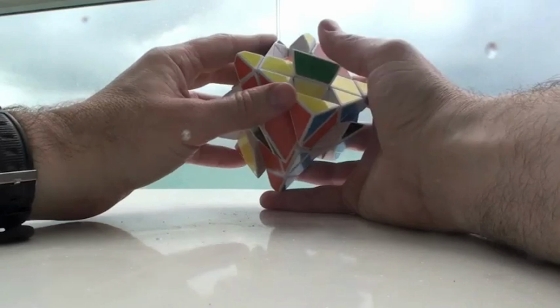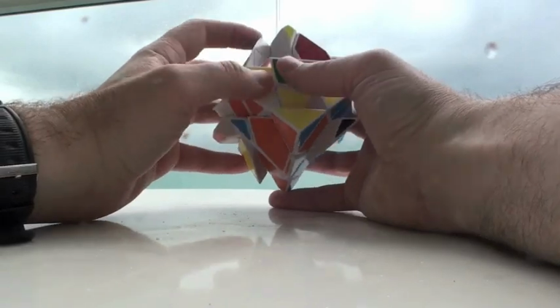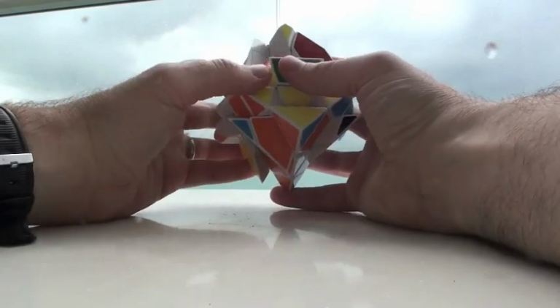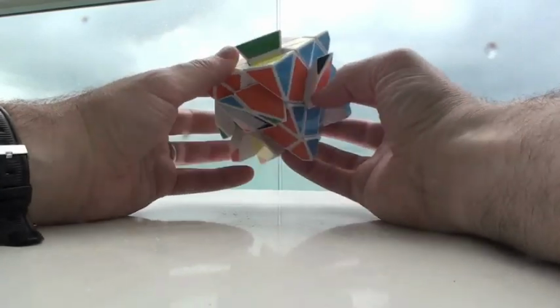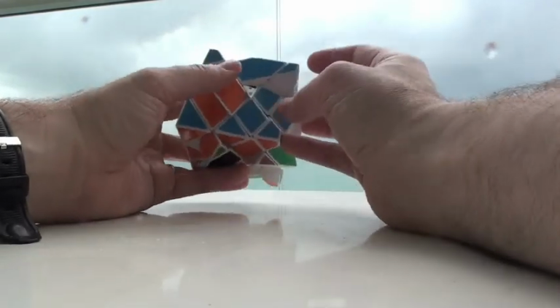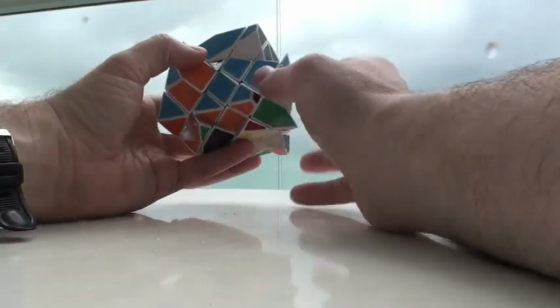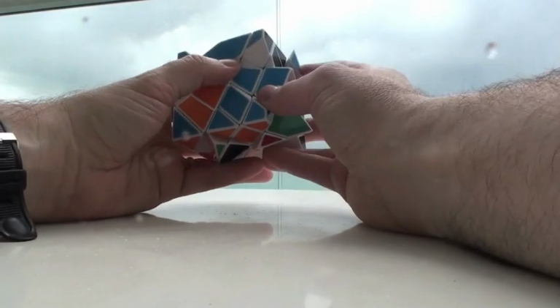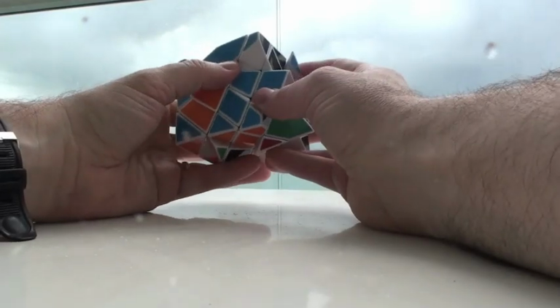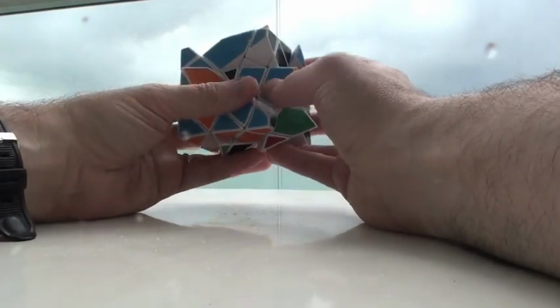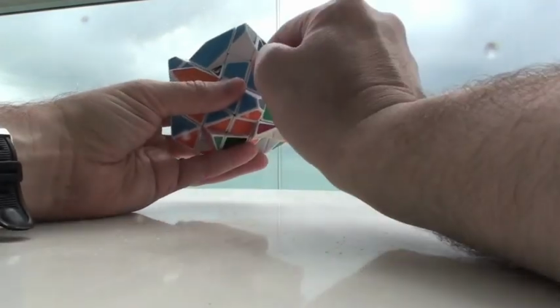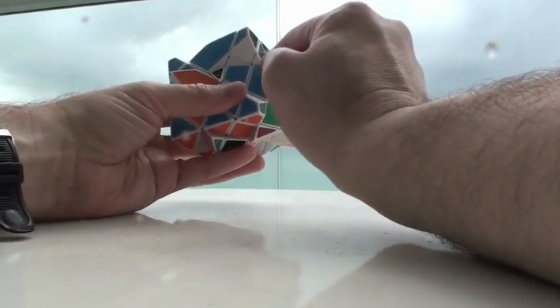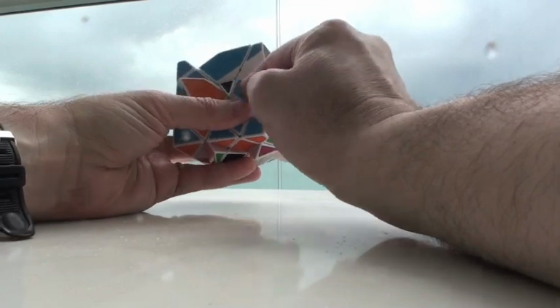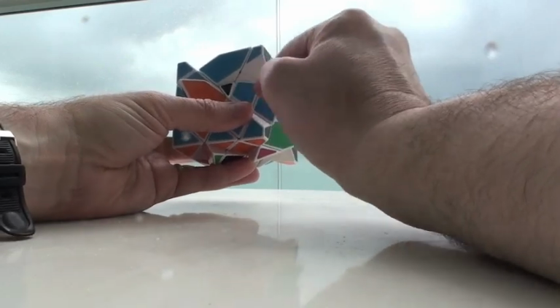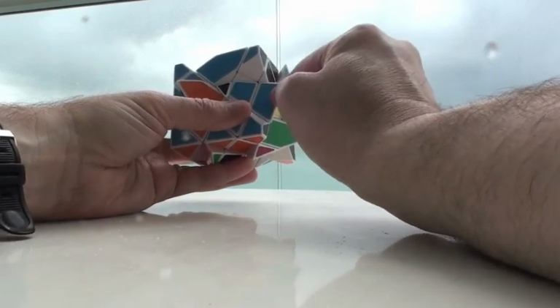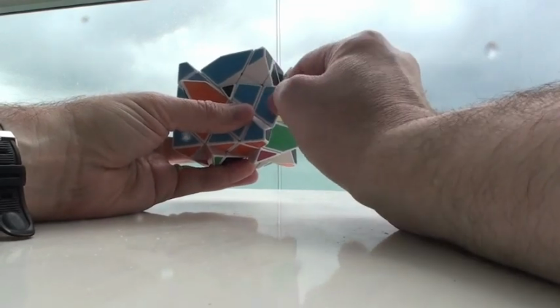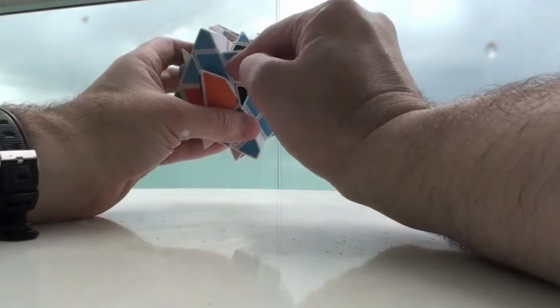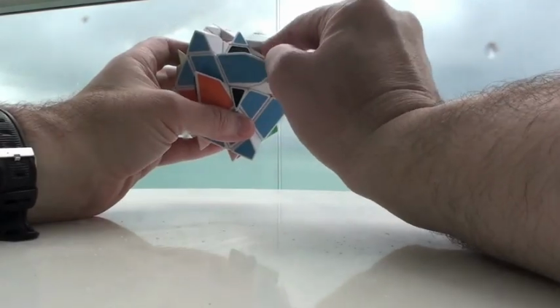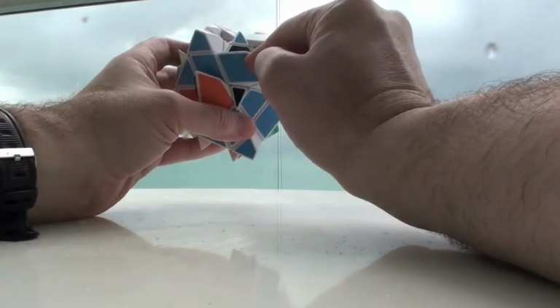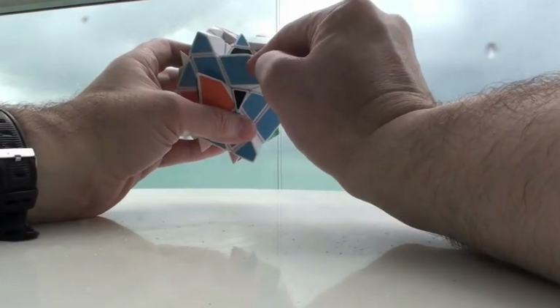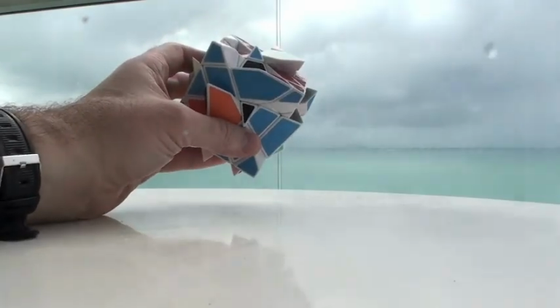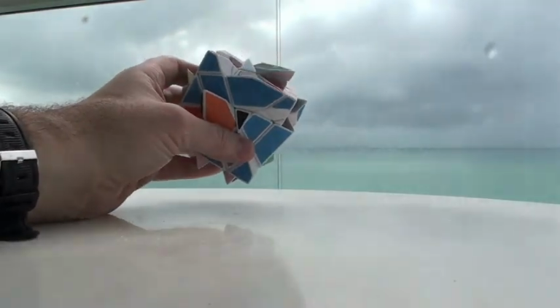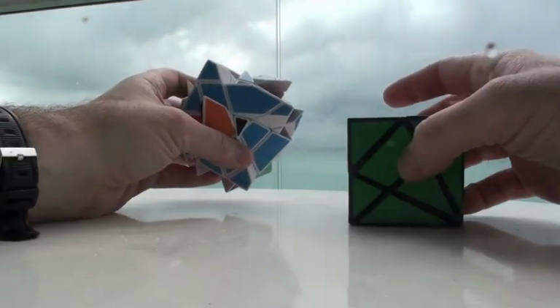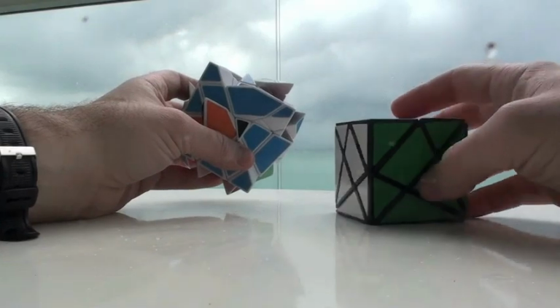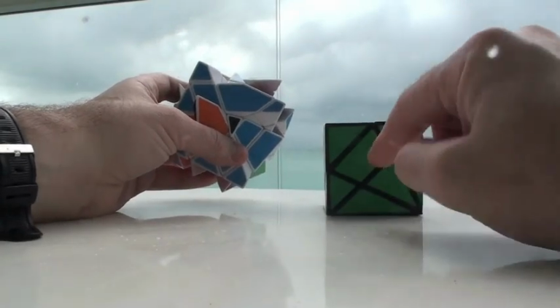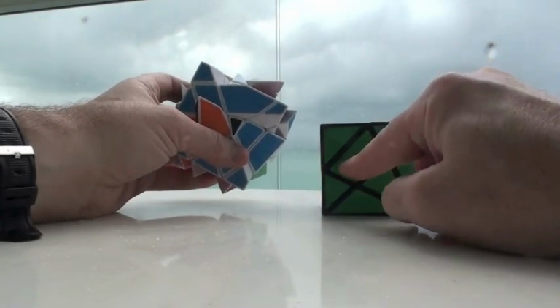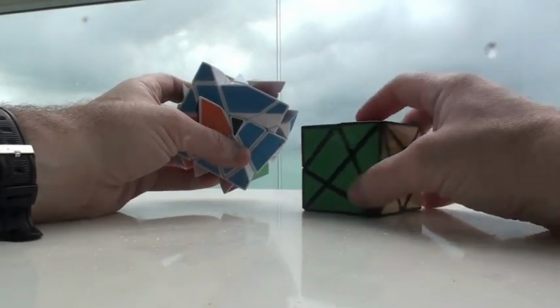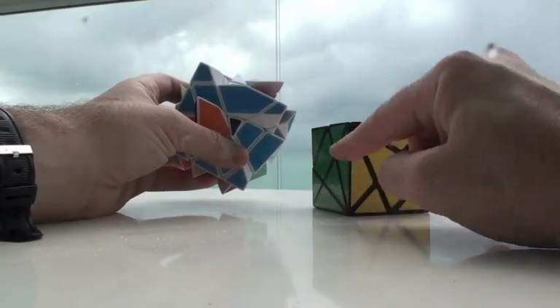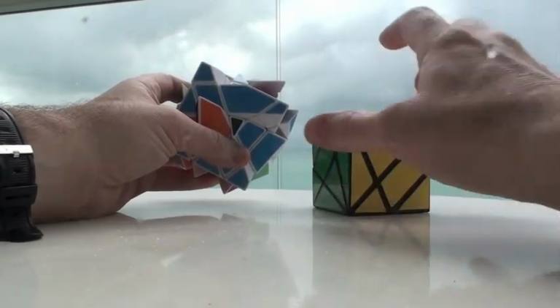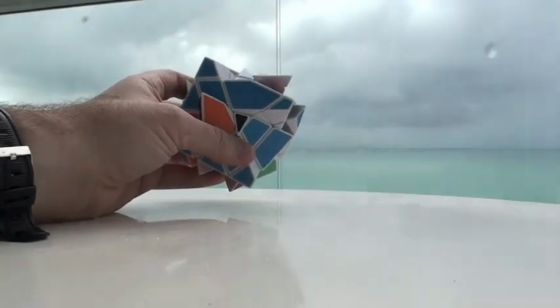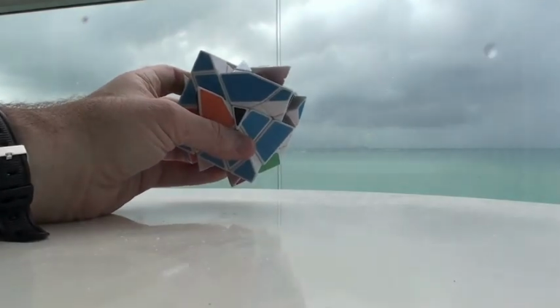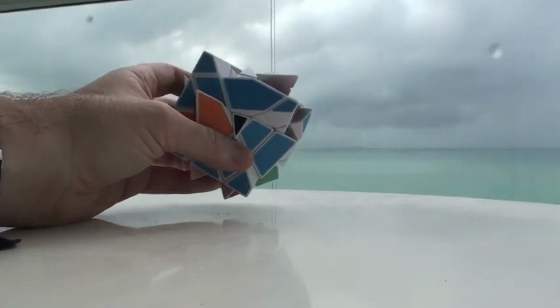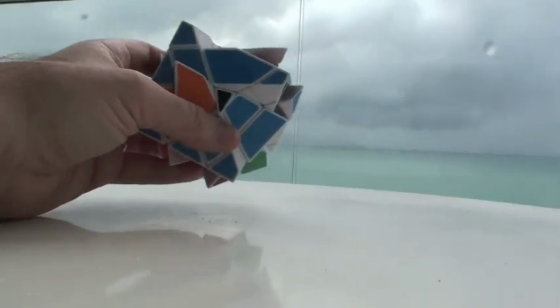I'm going to go ahead and start doing edge pairing. This is already in, so there are two types of edges. There are edges that come together as solid slabs, and then there are edges which are two-colored — just like the edges we found here: solid slab and two-colored. In this case, we have to edge pair.